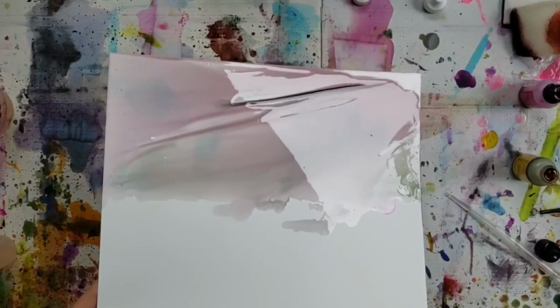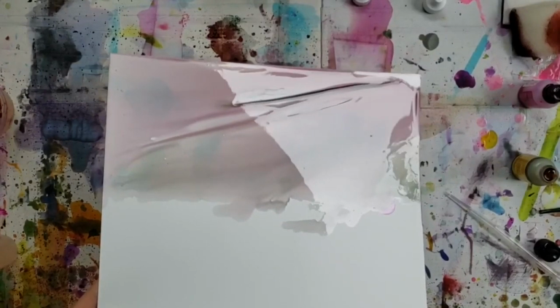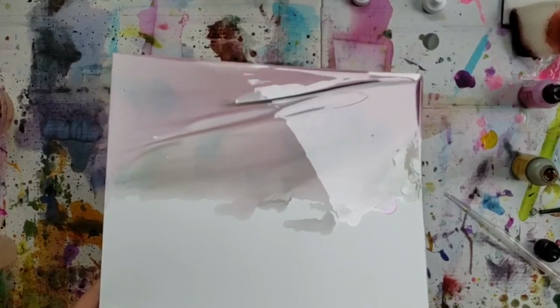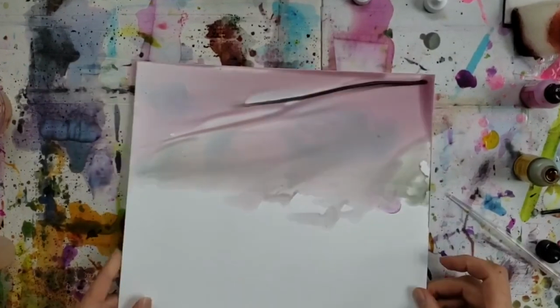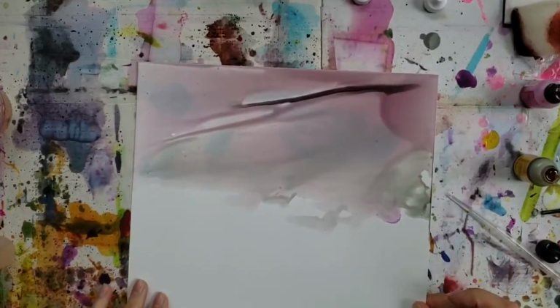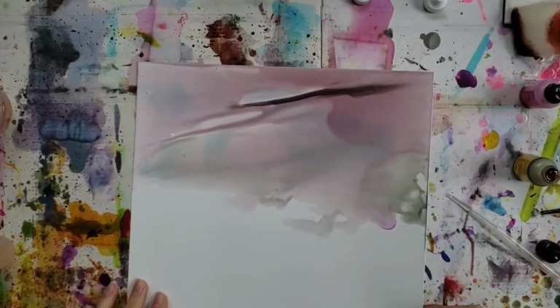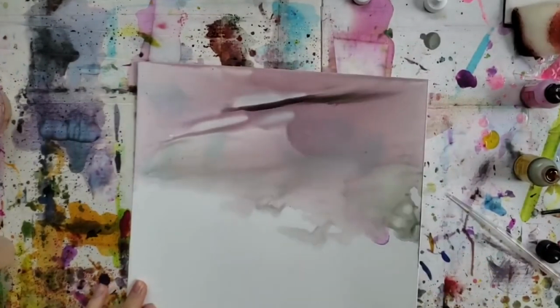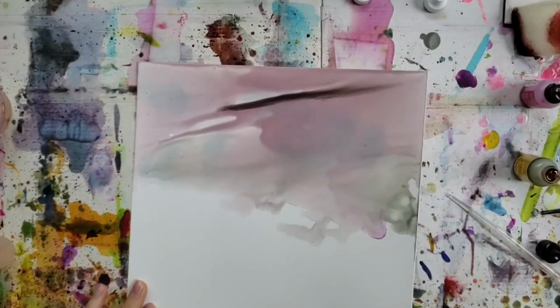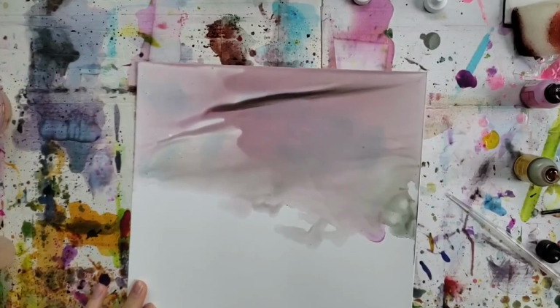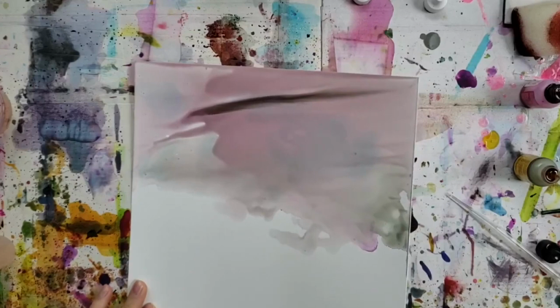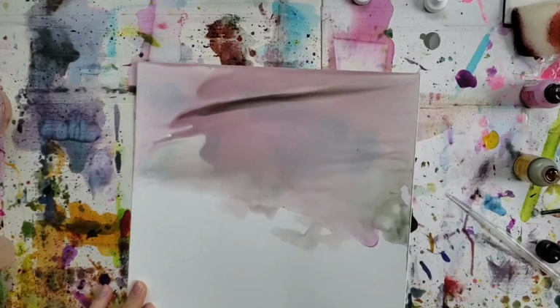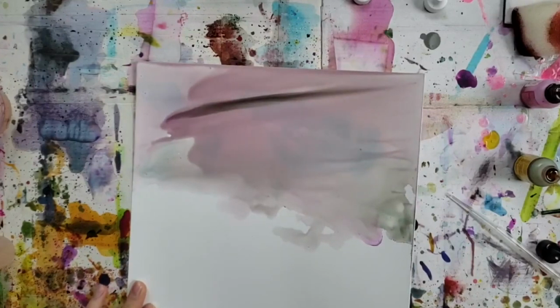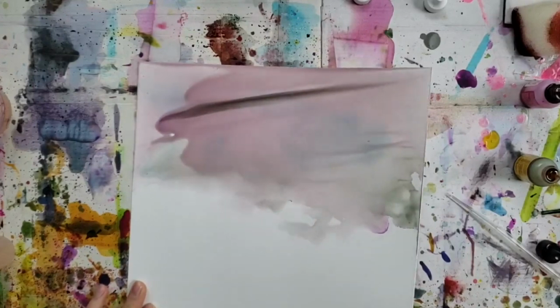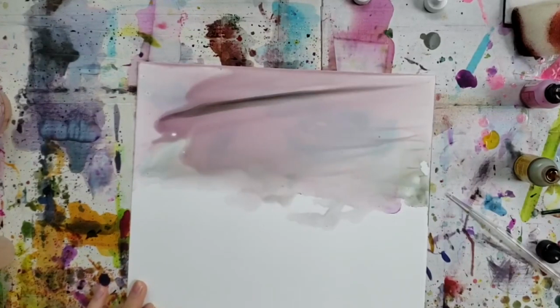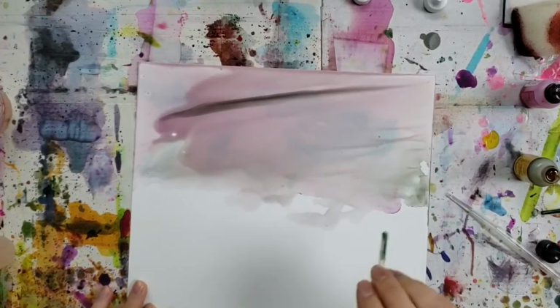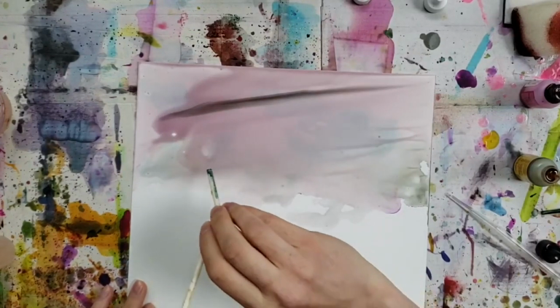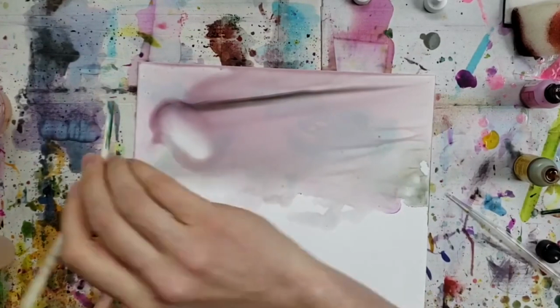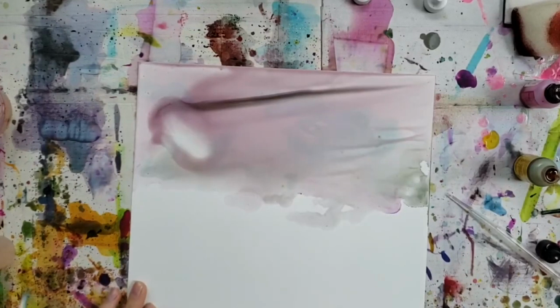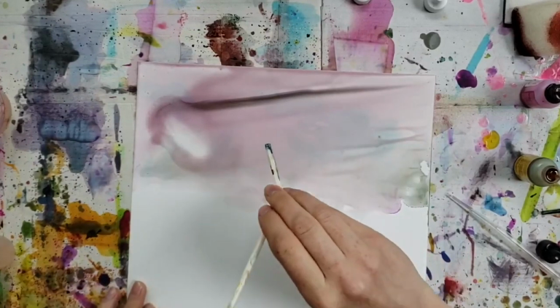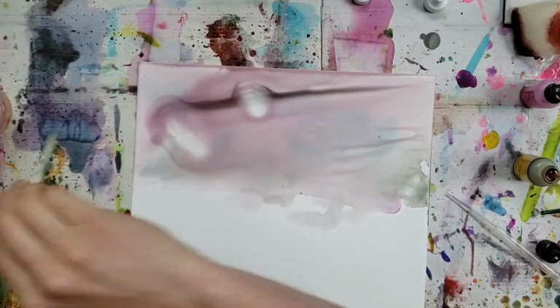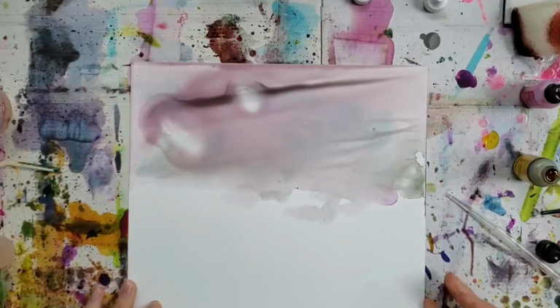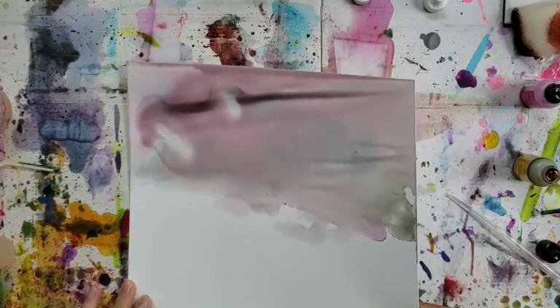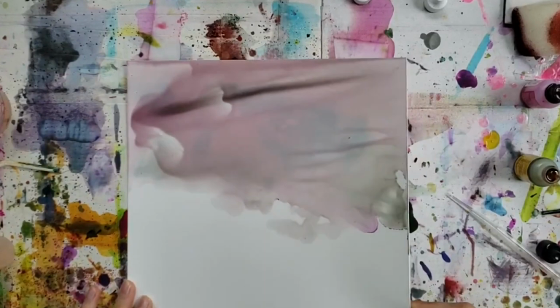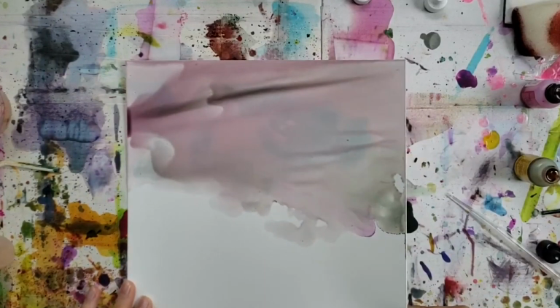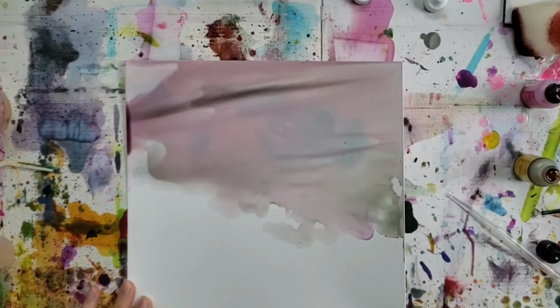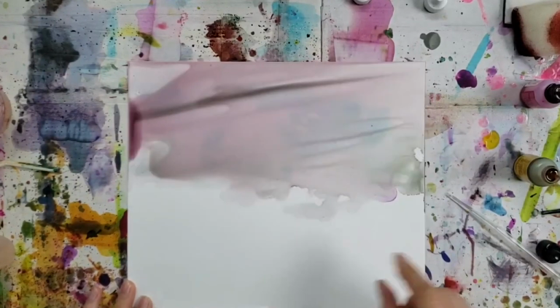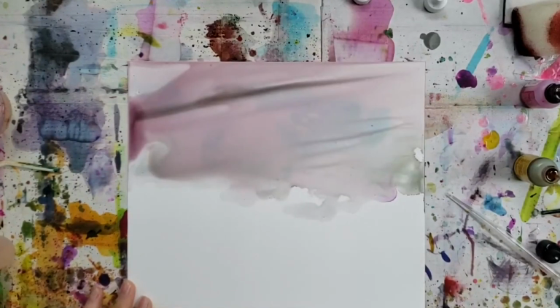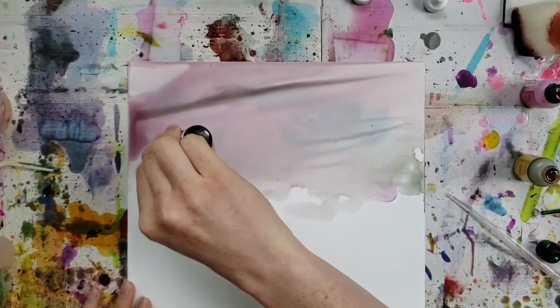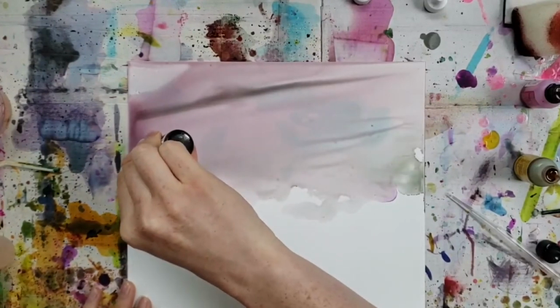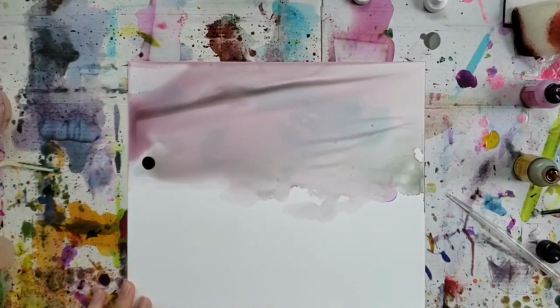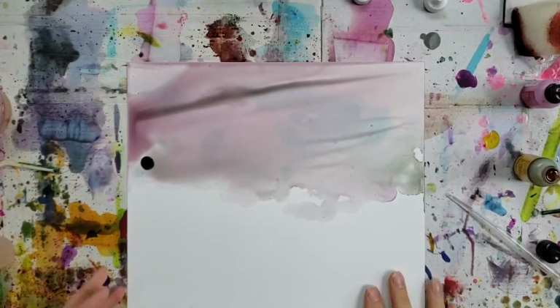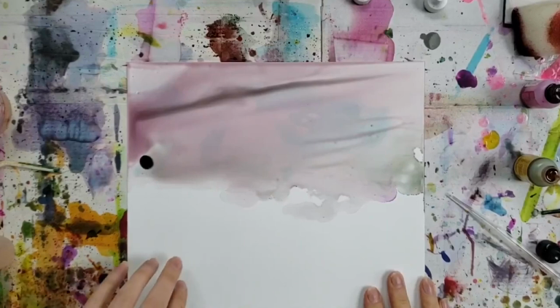If you add ink directly into that fluid bit there, you can see the gray tends to stay closer together. So if you need it to move around more, add some alcohol right into it or blow on it.